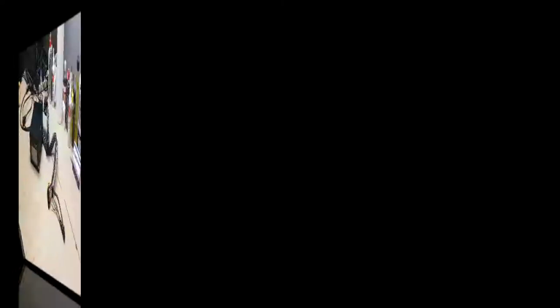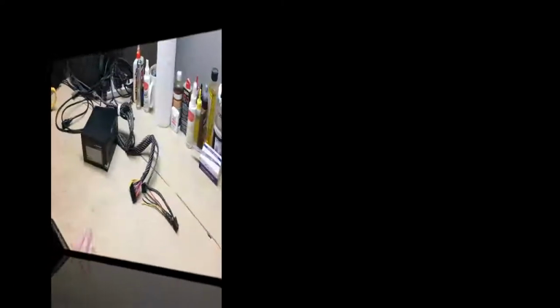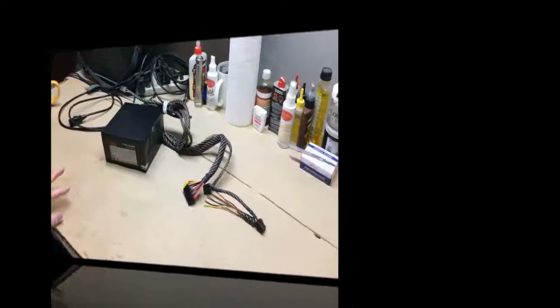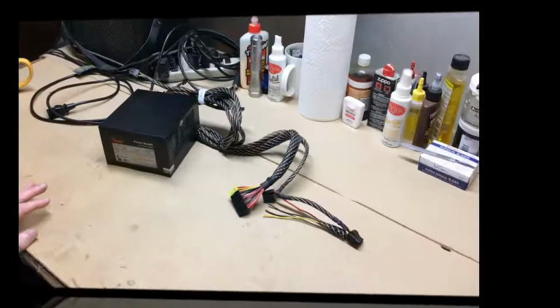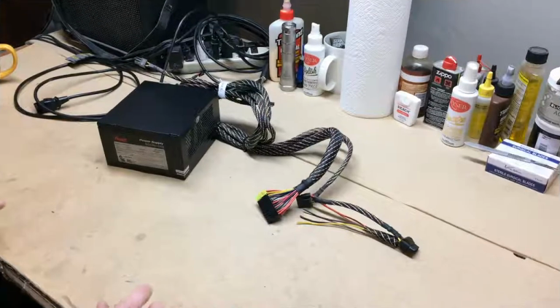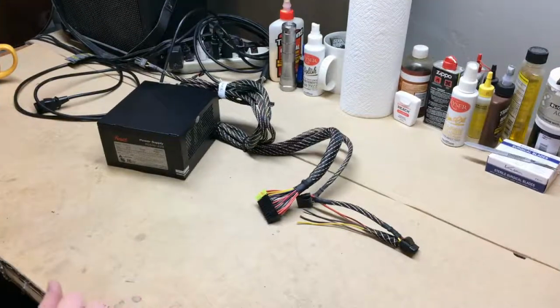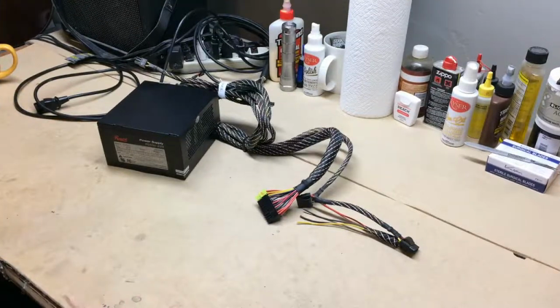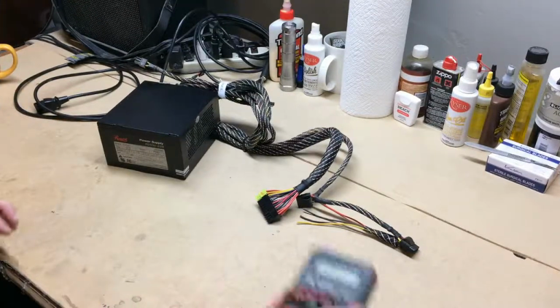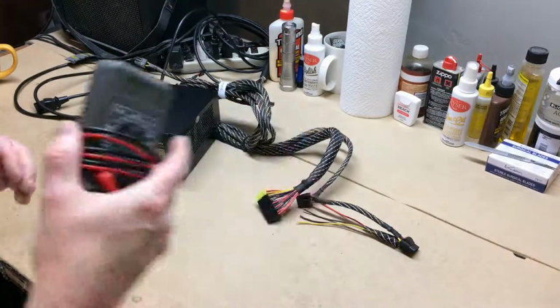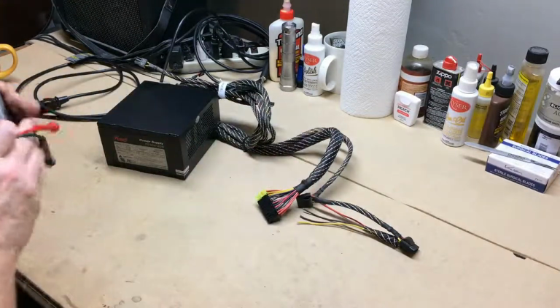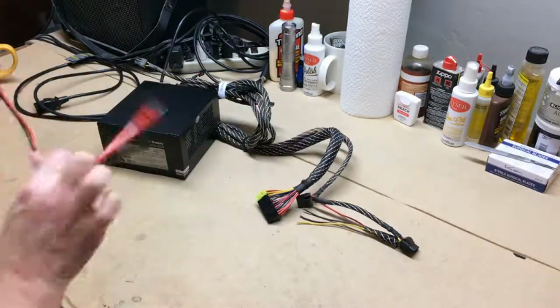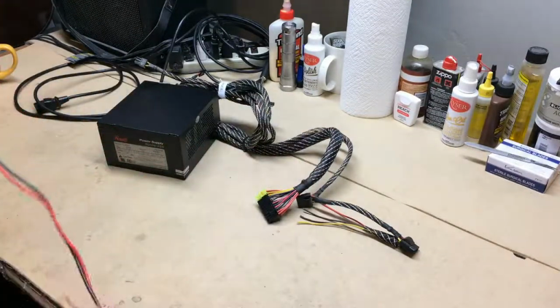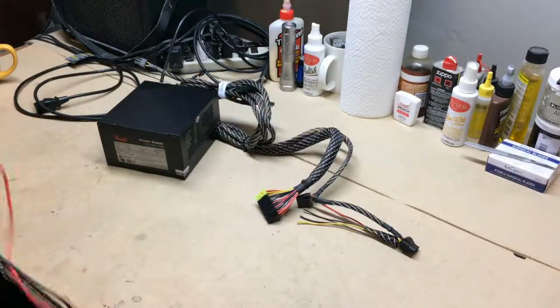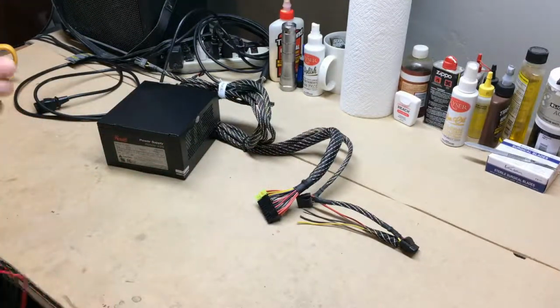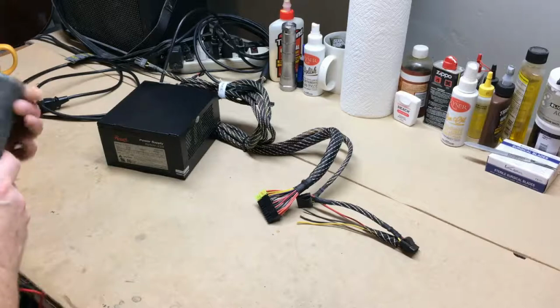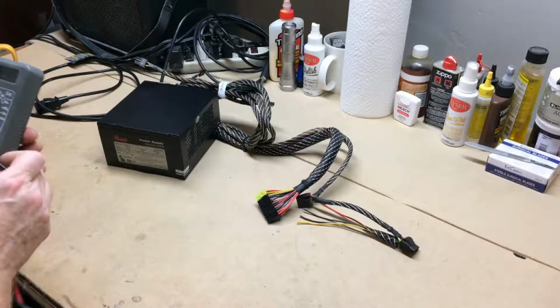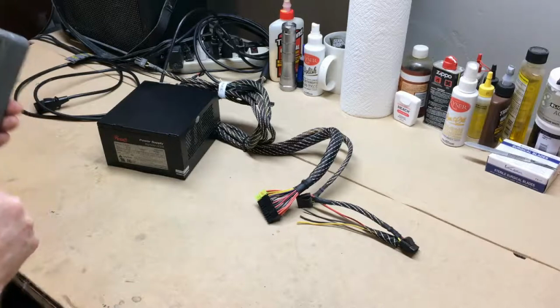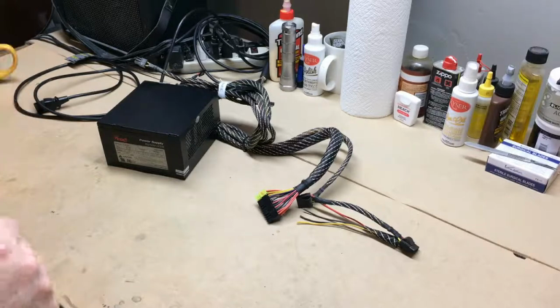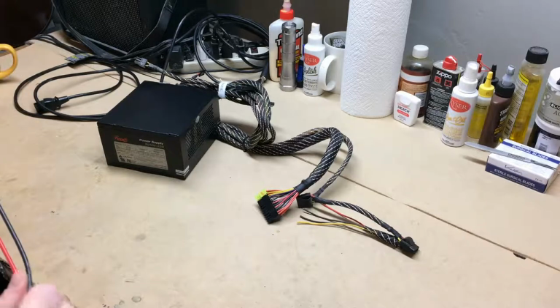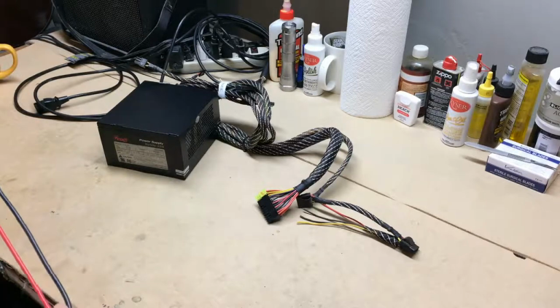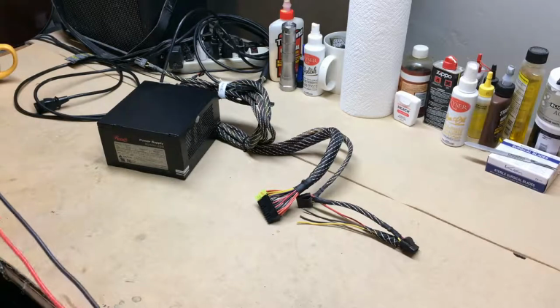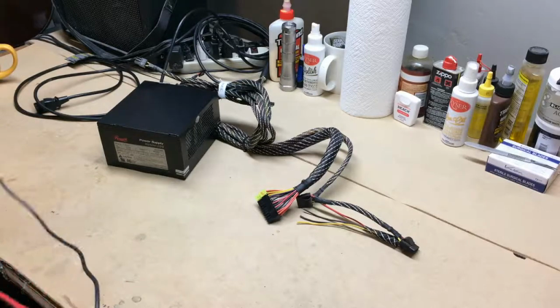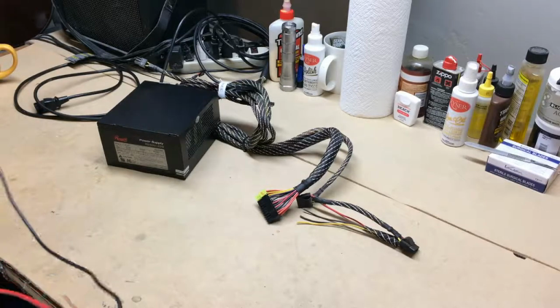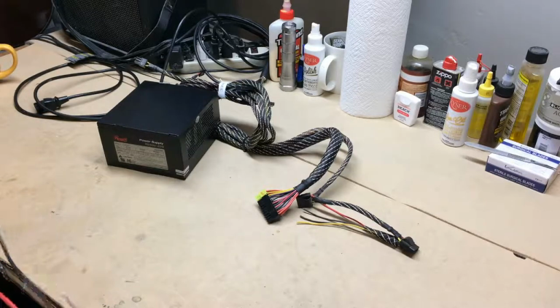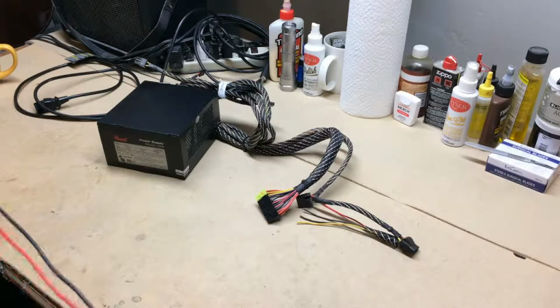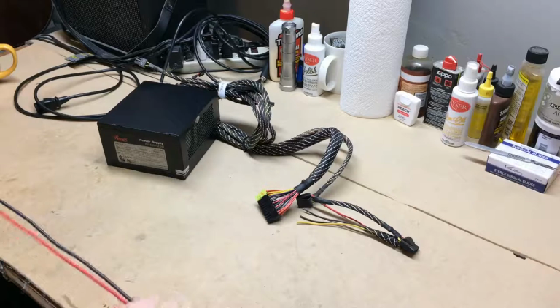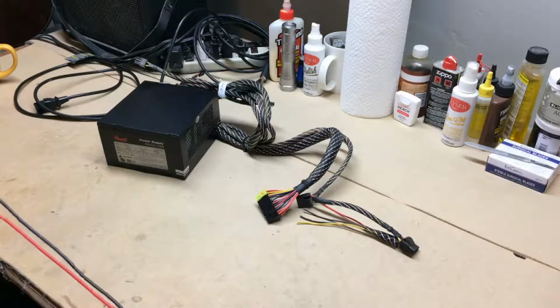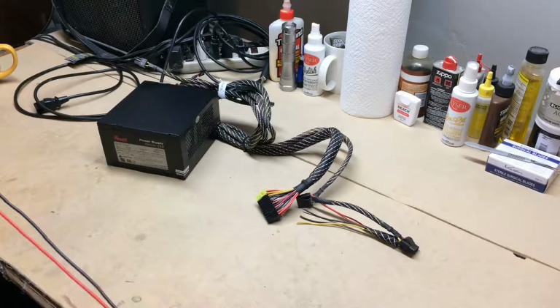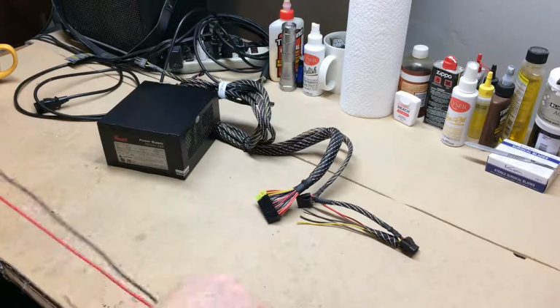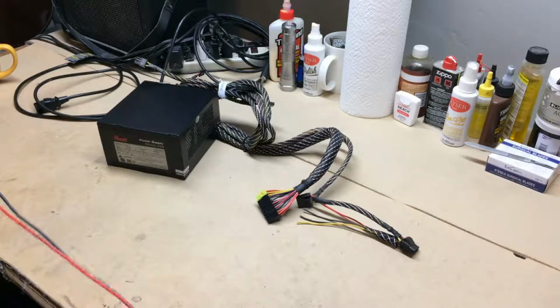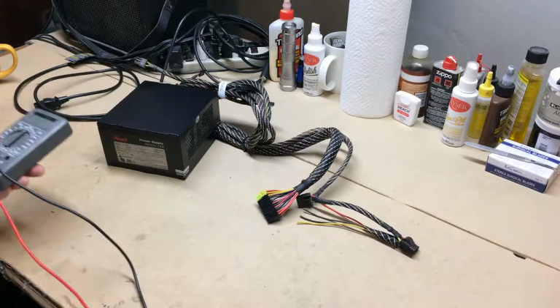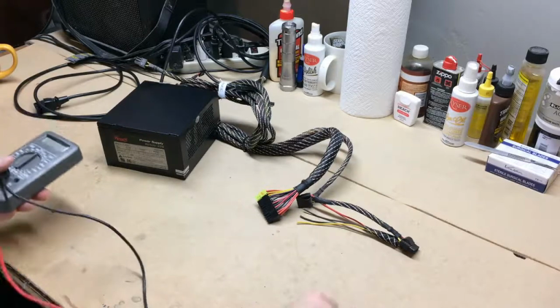Good morning, YouTube. Welcome to the workshop. Today I've got something different planned for you. I'm not doing a guitar video and I'm not doing painting today.